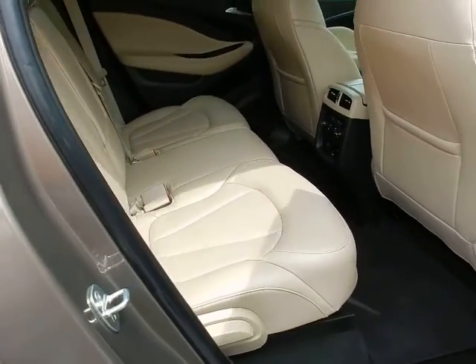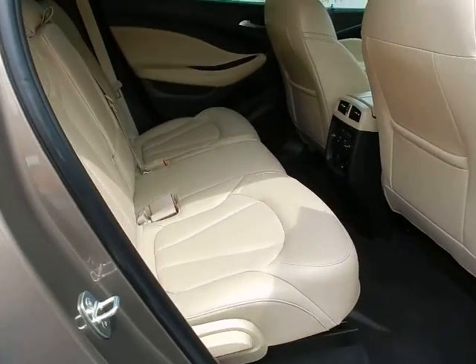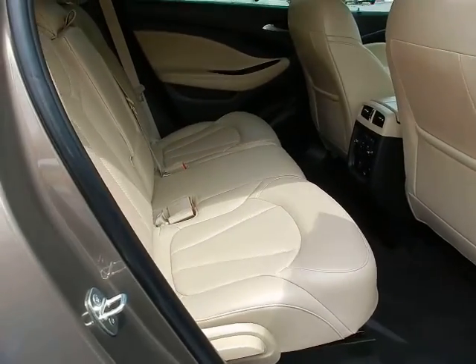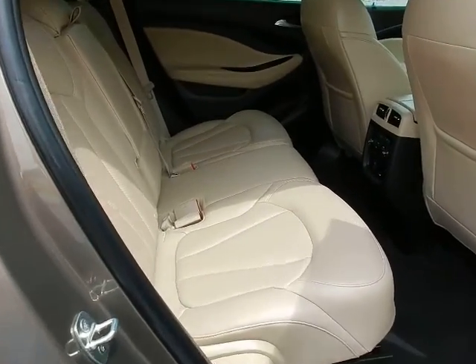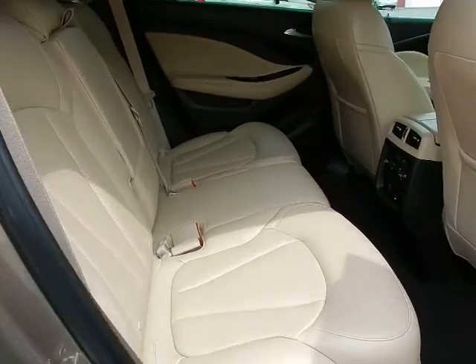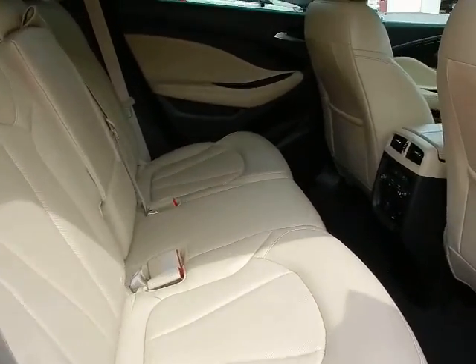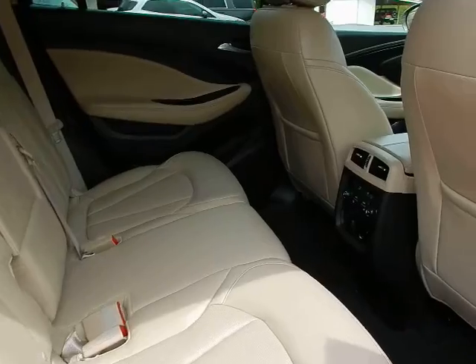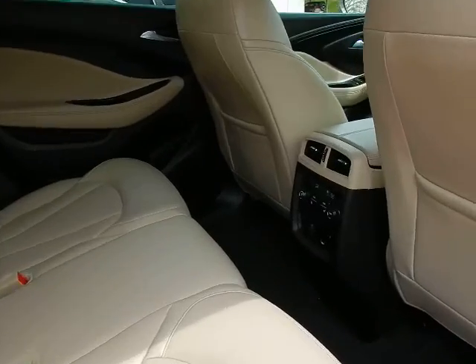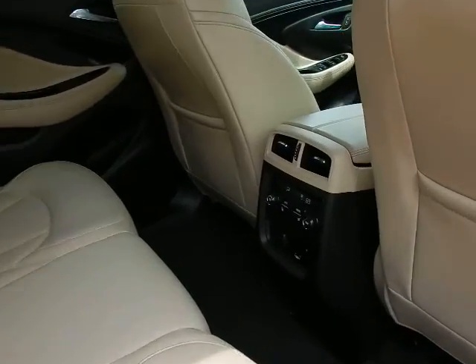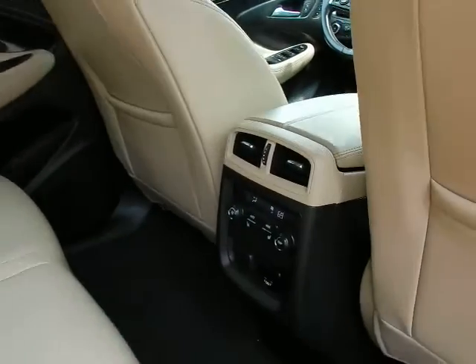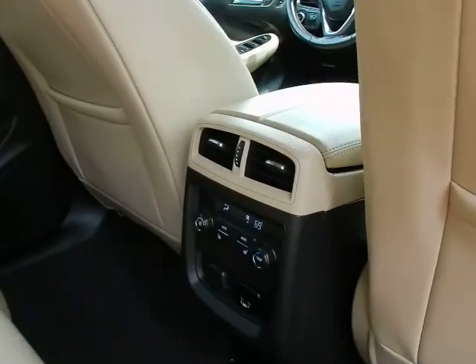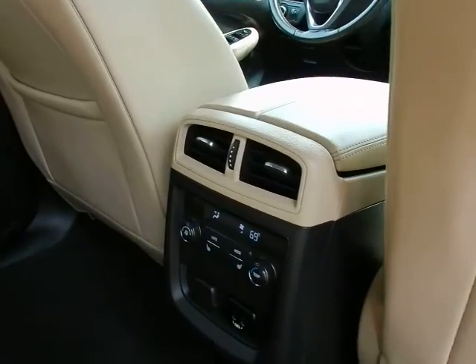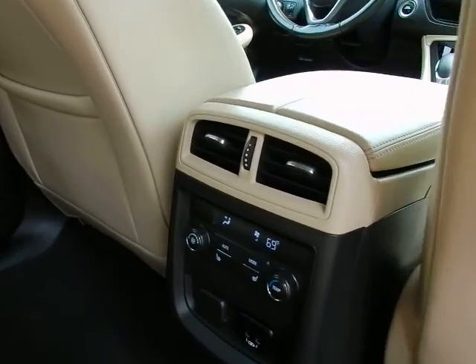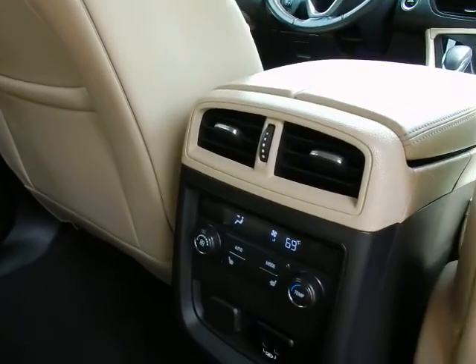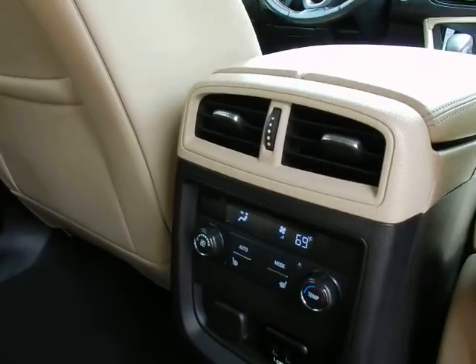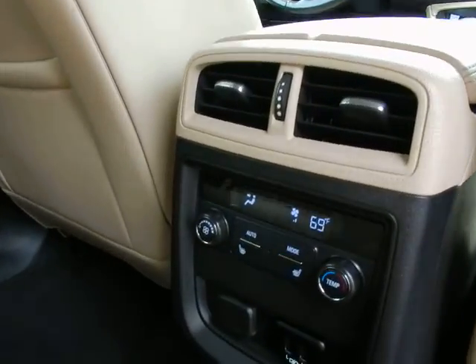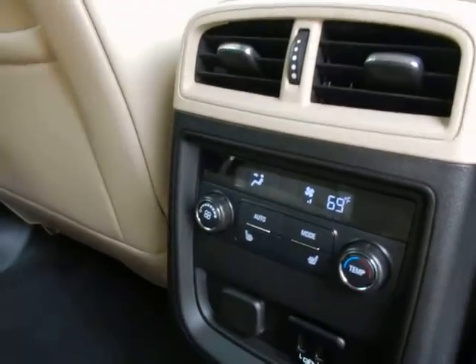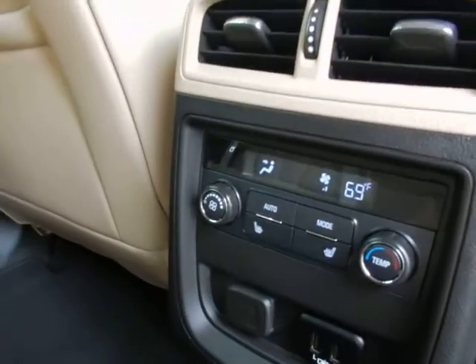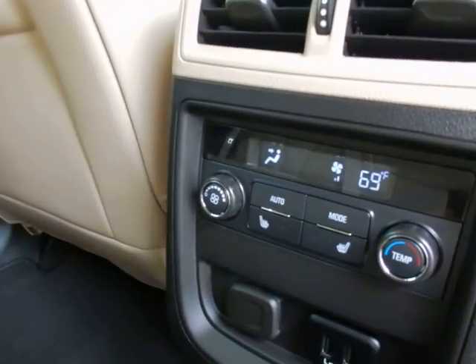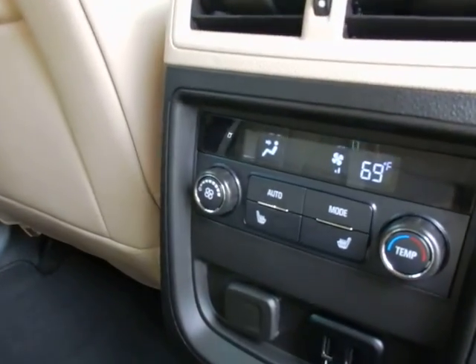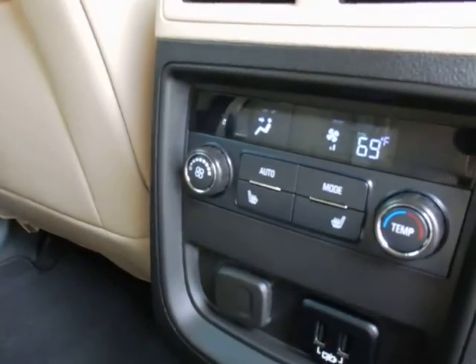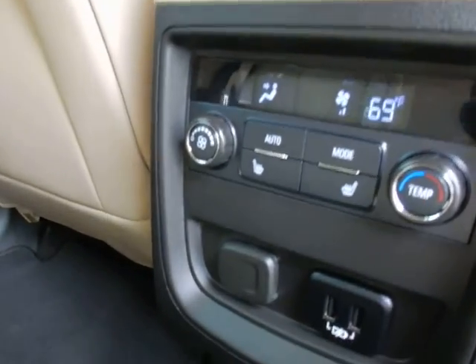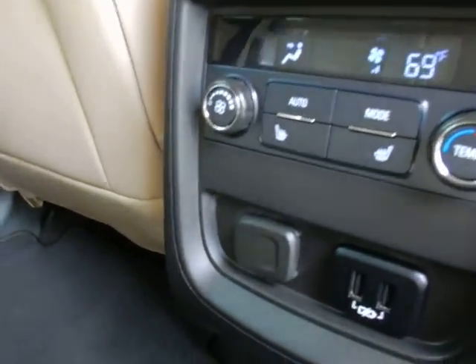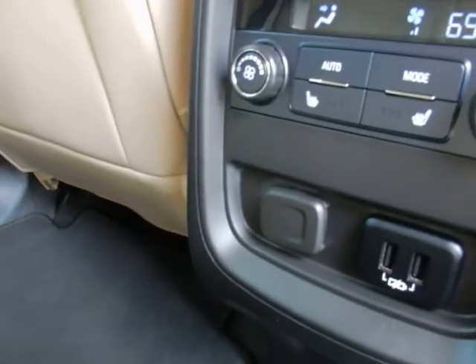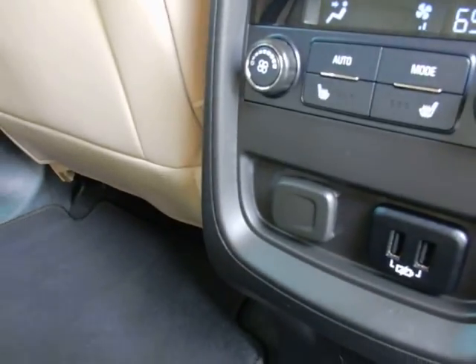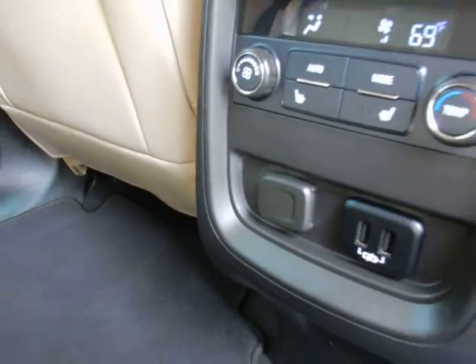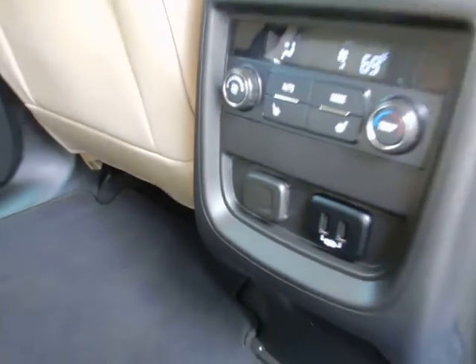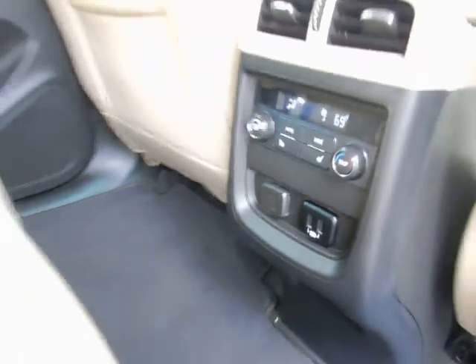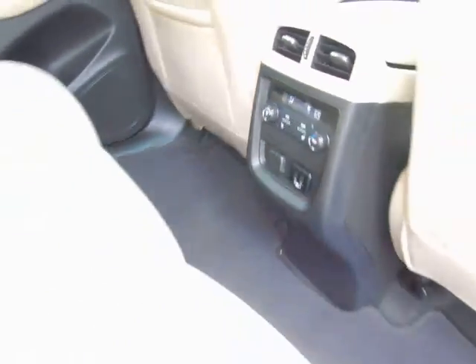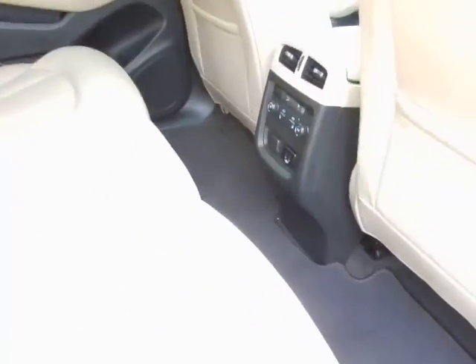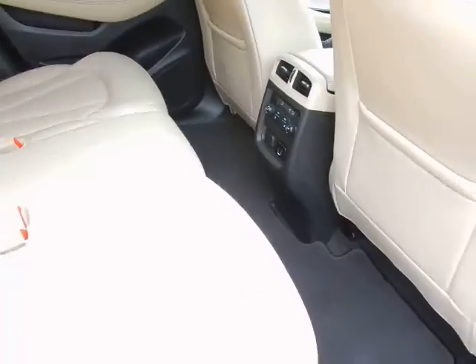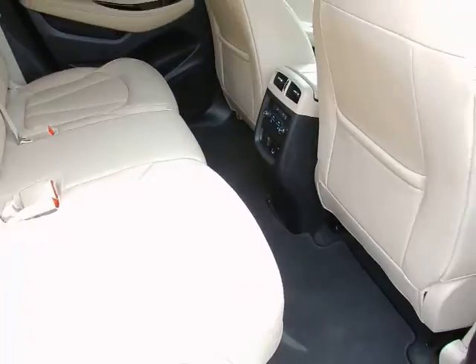Lots of room for your rear seat passengers. Rear air controls, even has rear heated seats, a 12-volt outlet, and dual USB charging port.